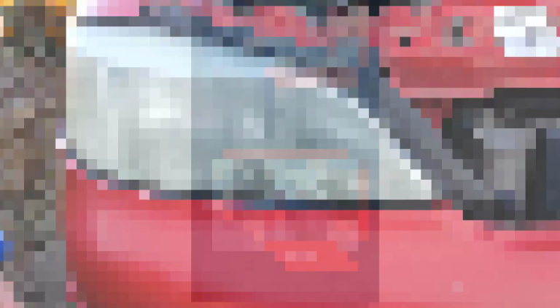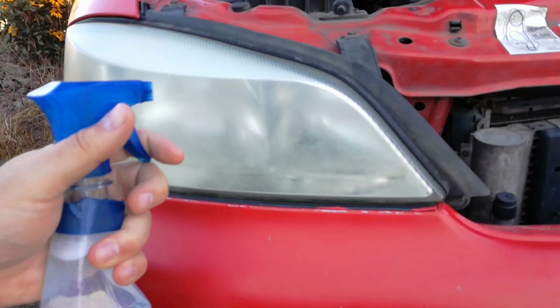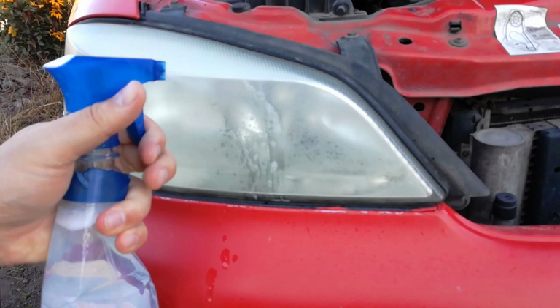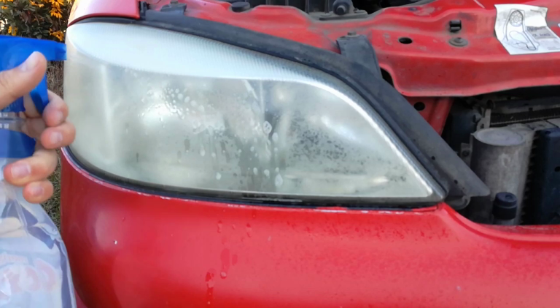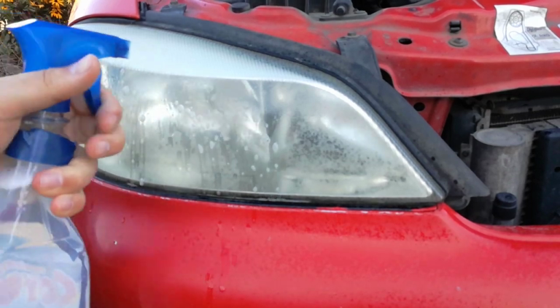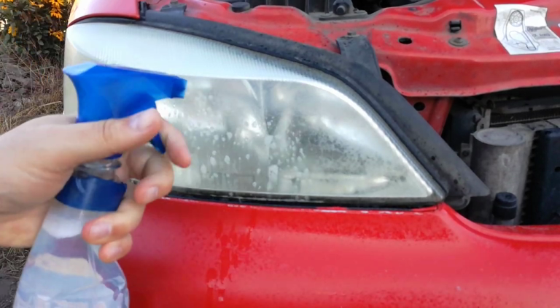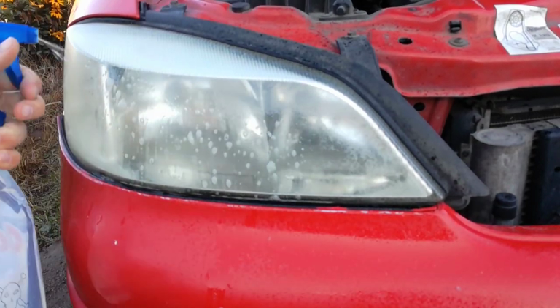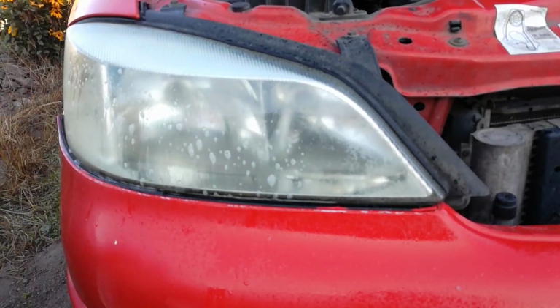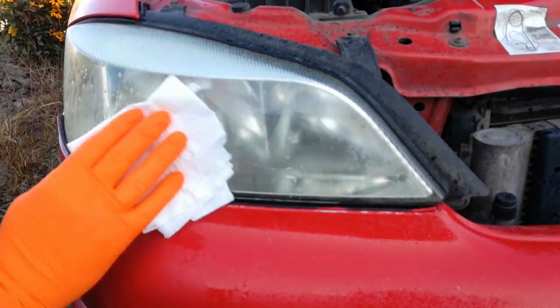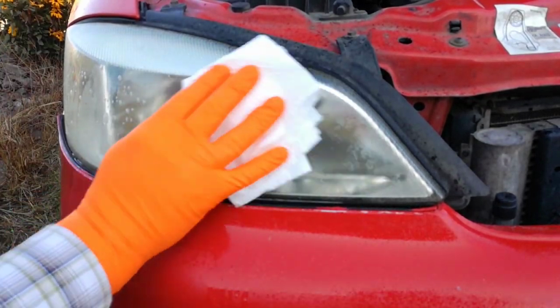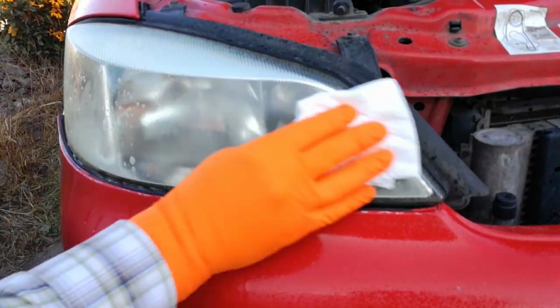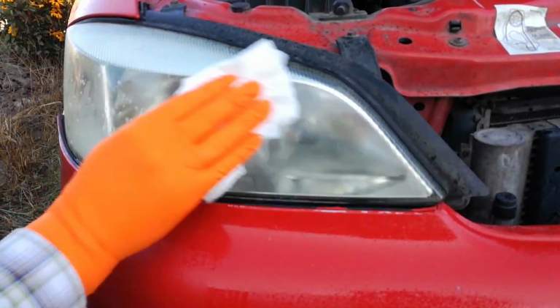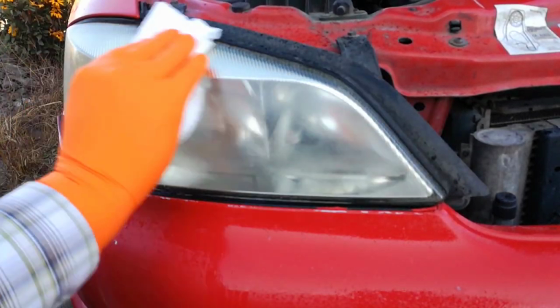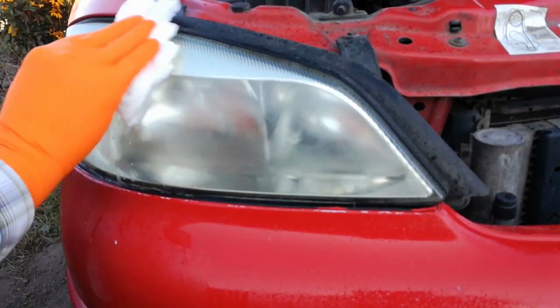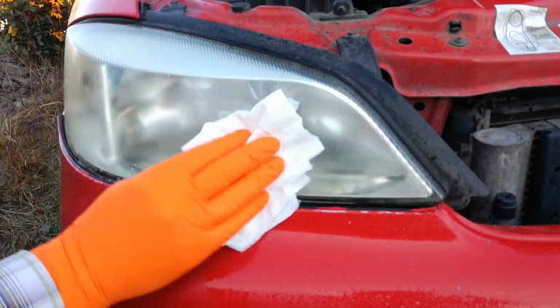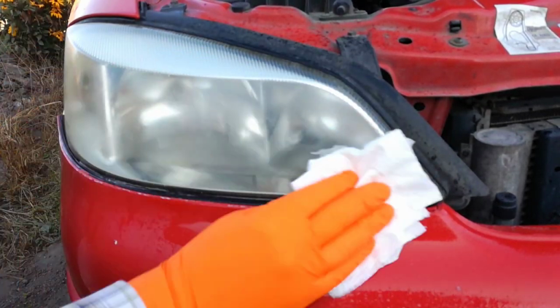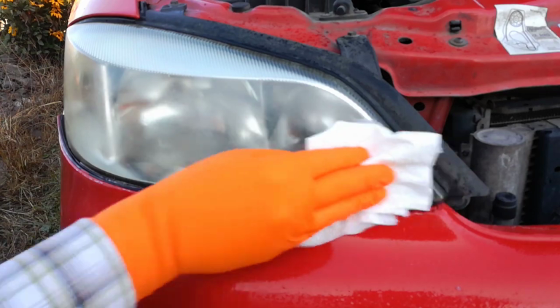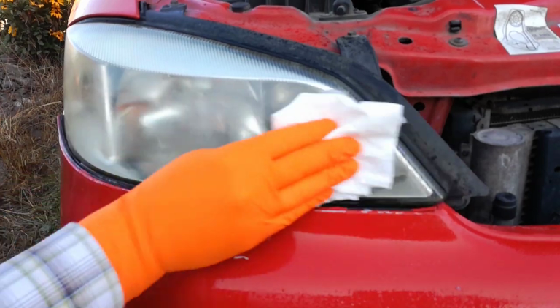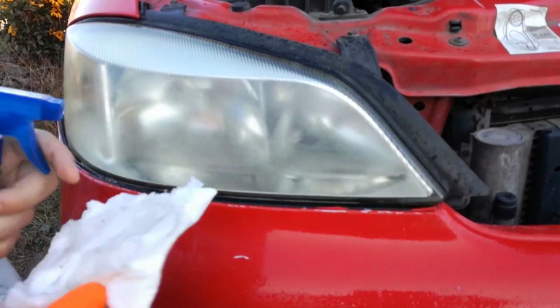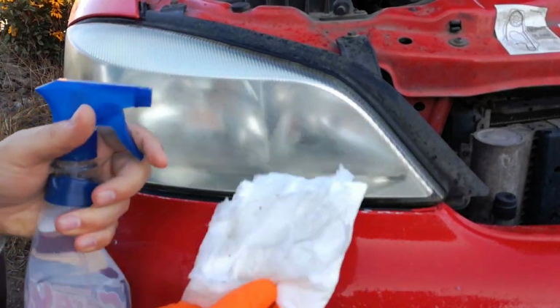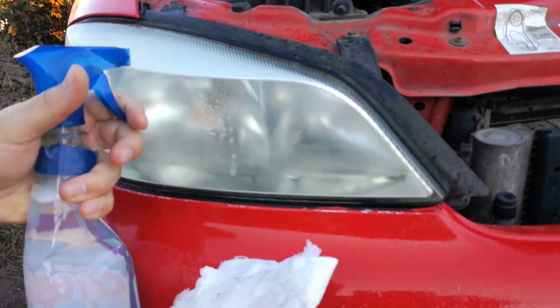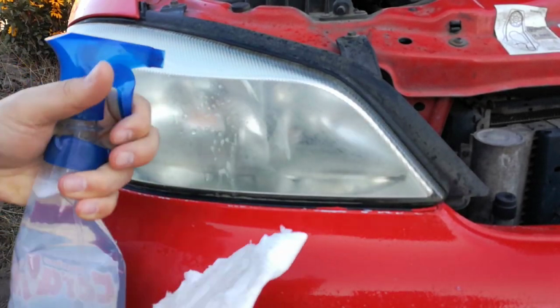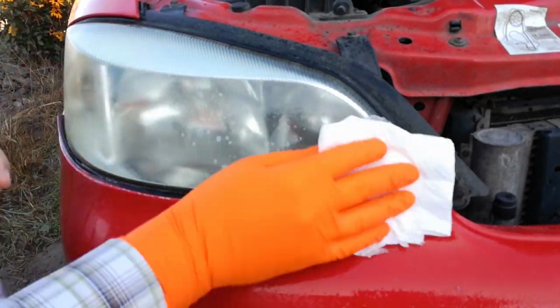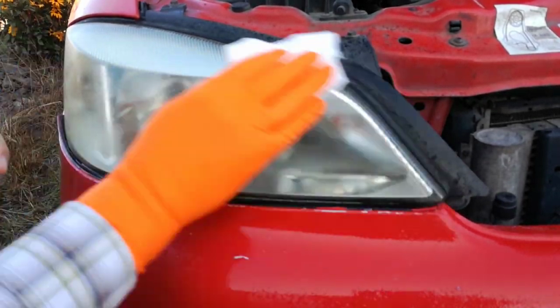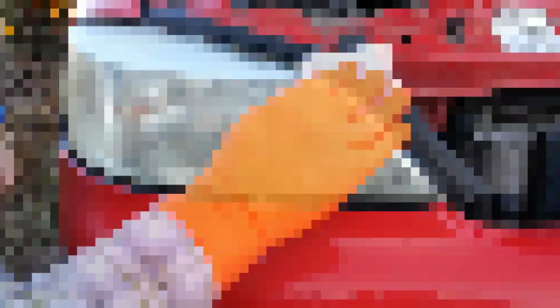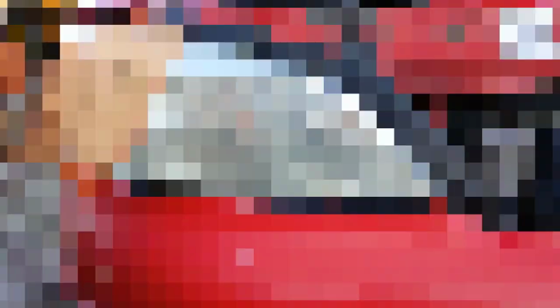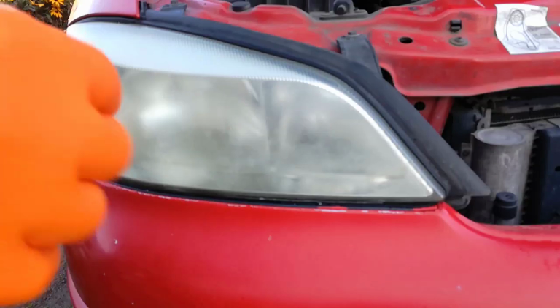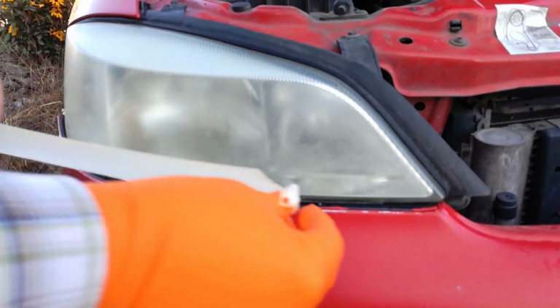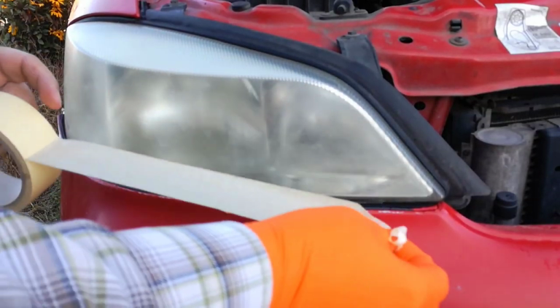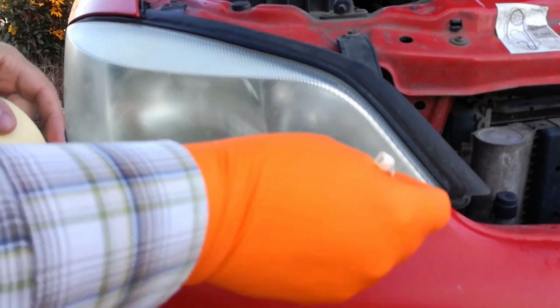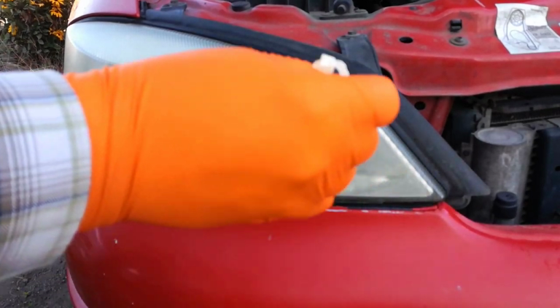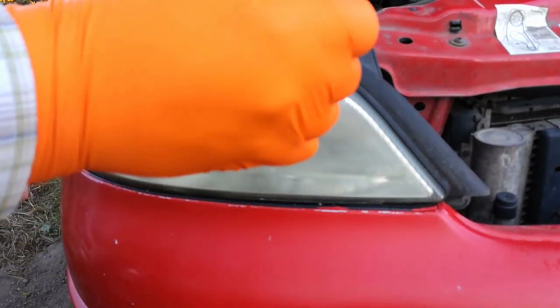Step 1: I open the hood and I wash the headlight with water. Step 2: I apply the masking tape.